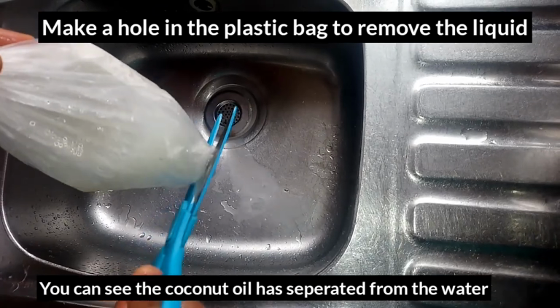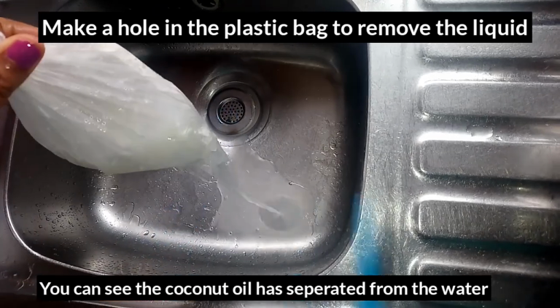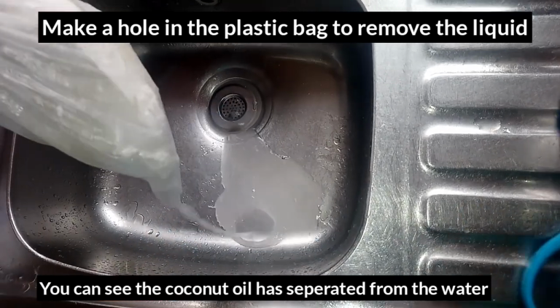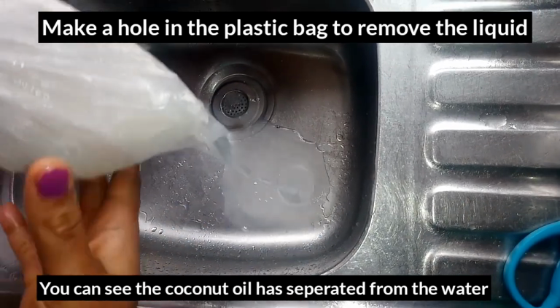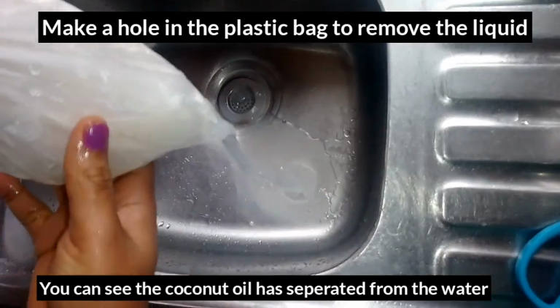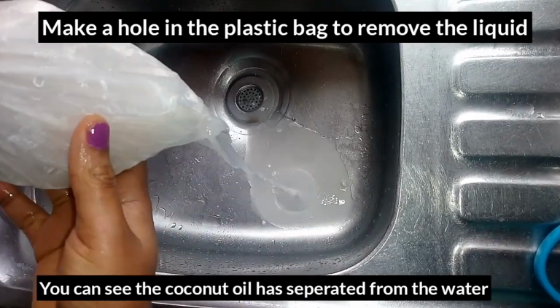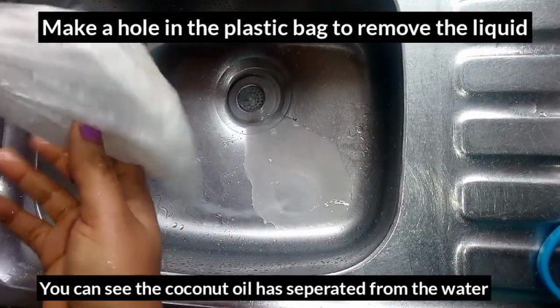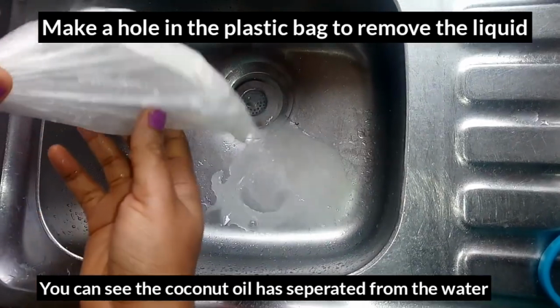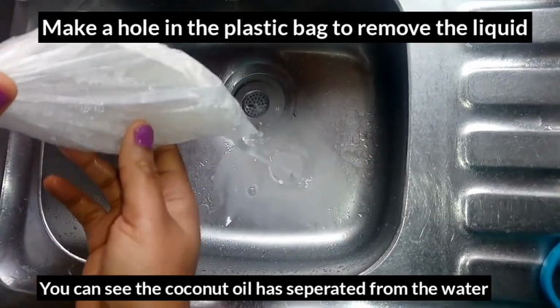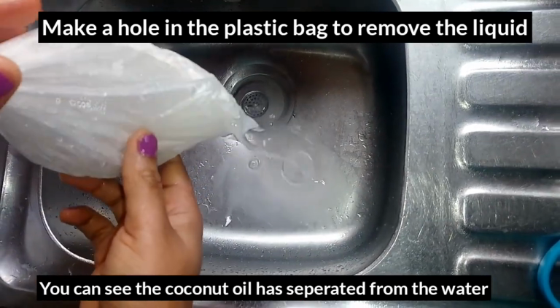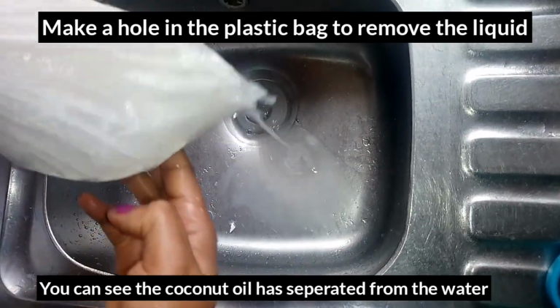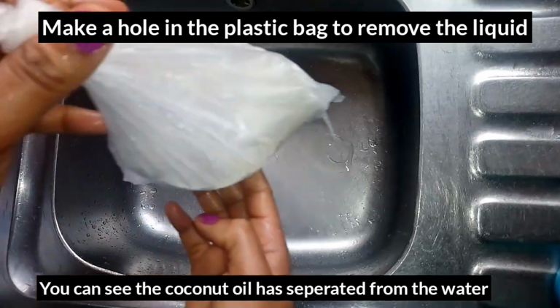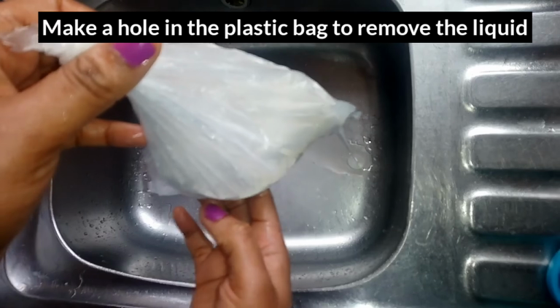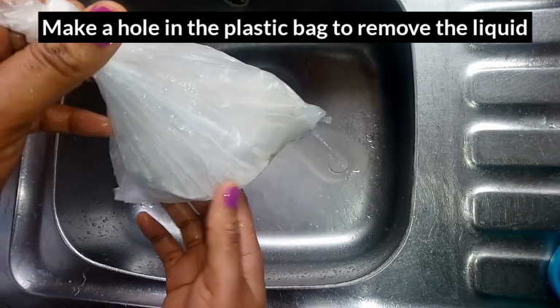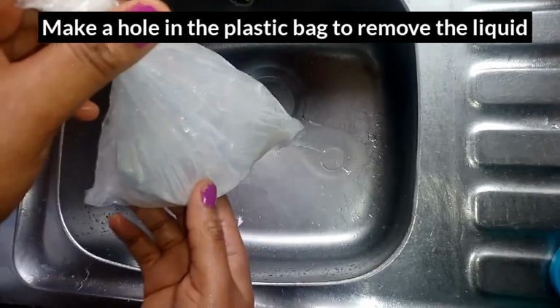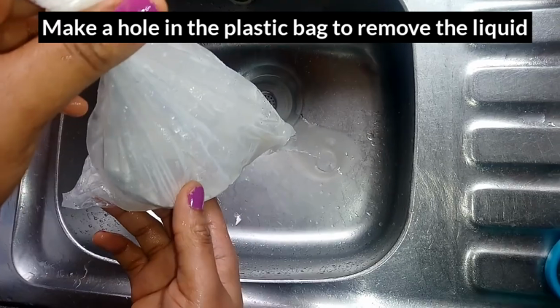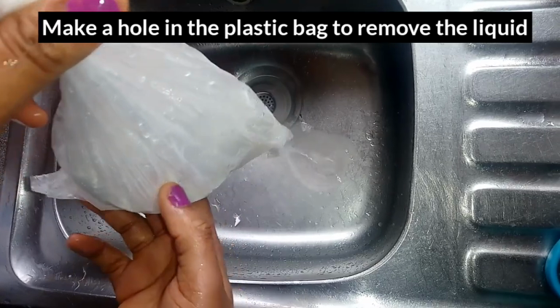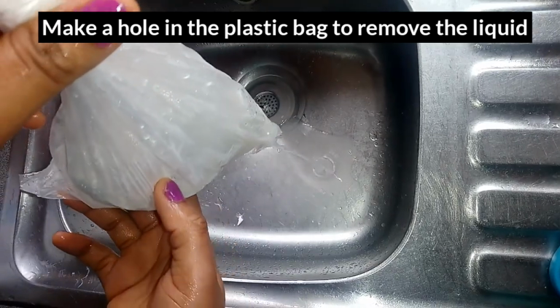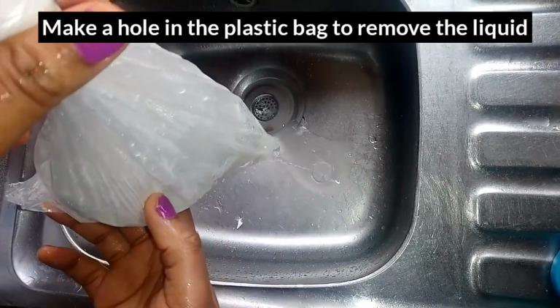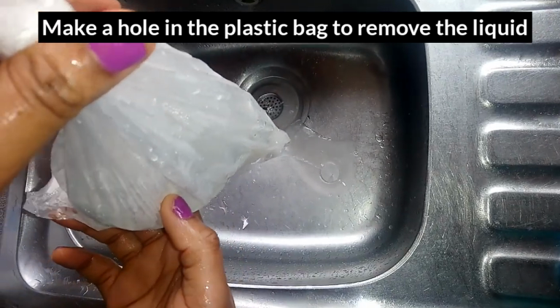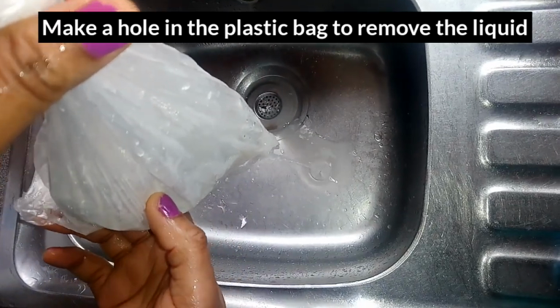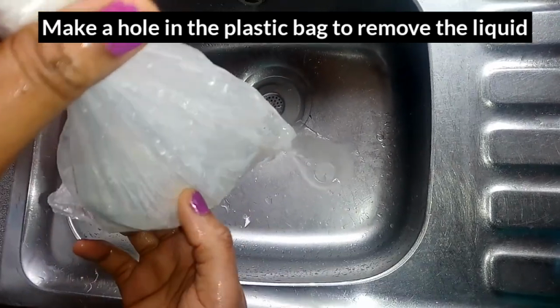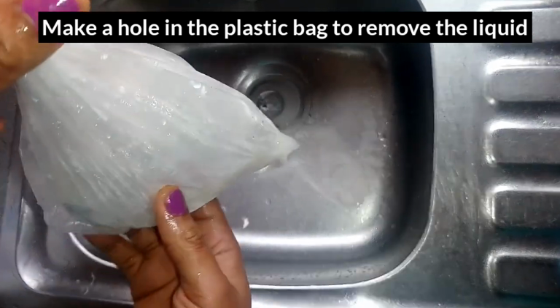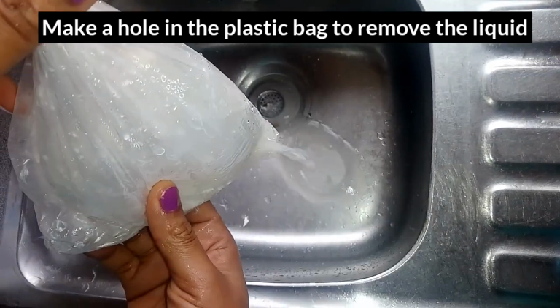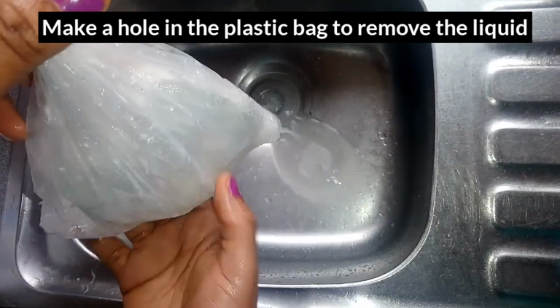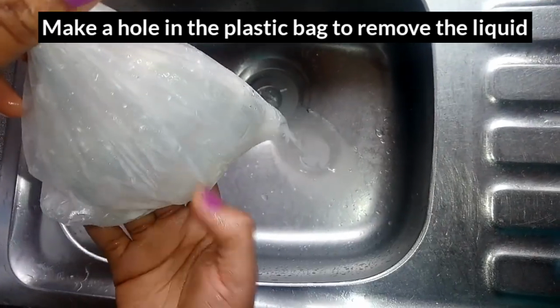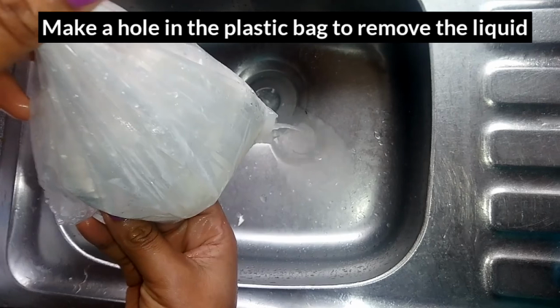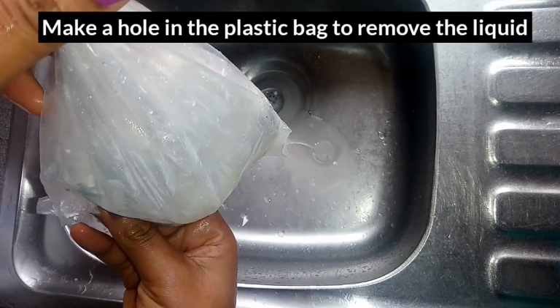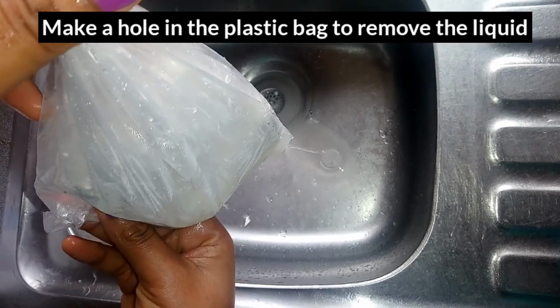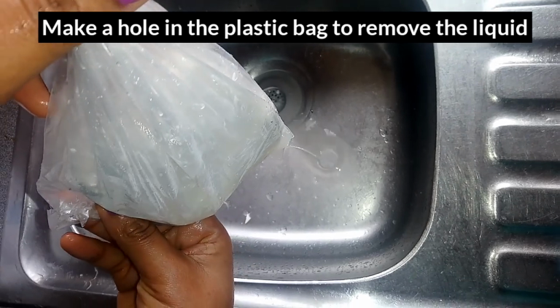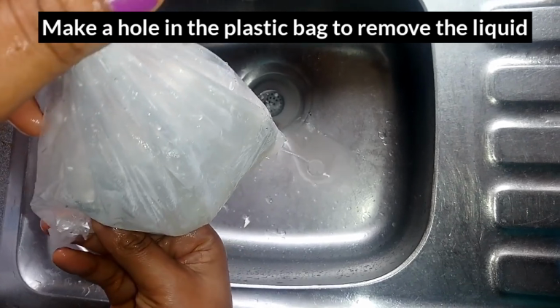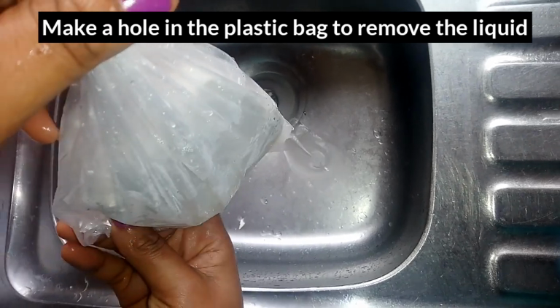I put mine in the fridge — I noticed it was much quicker. You can see that the coconut oil has separated from the water, so I'll be making a hole to remove the water.